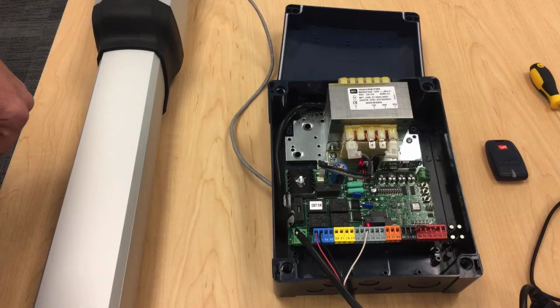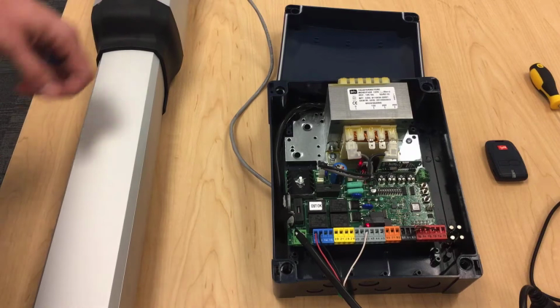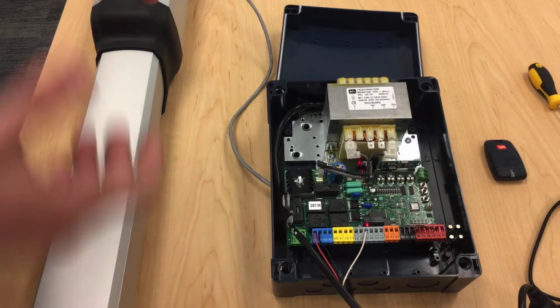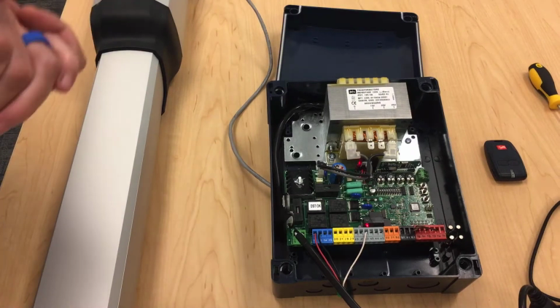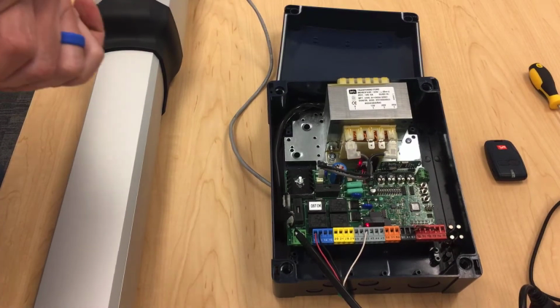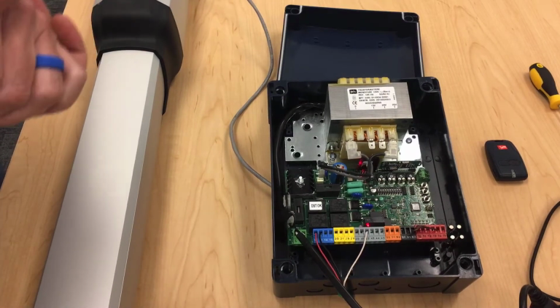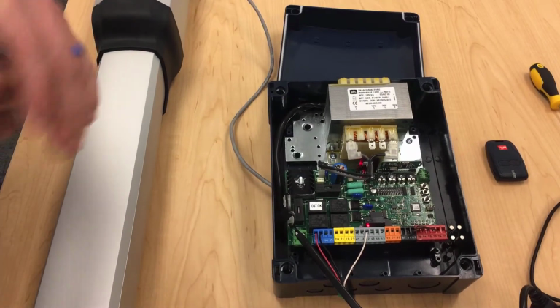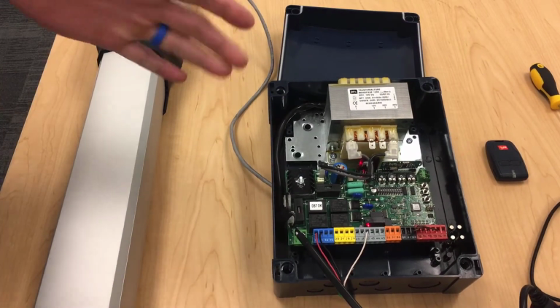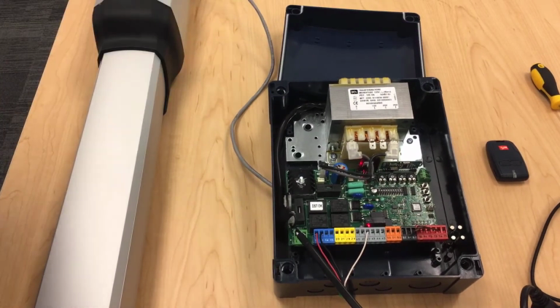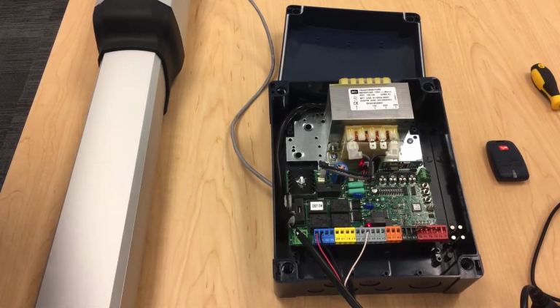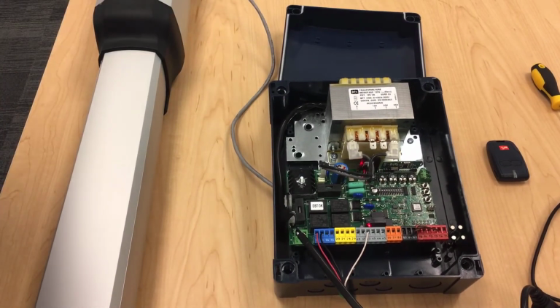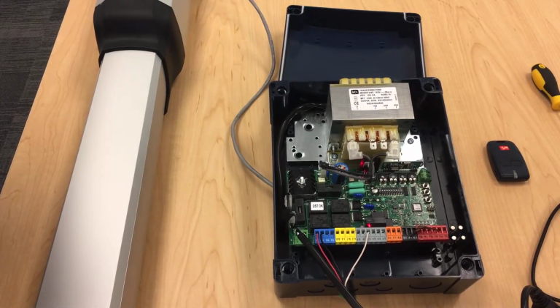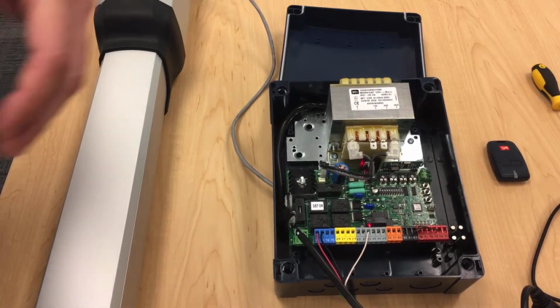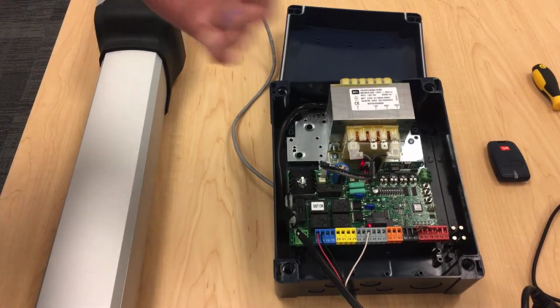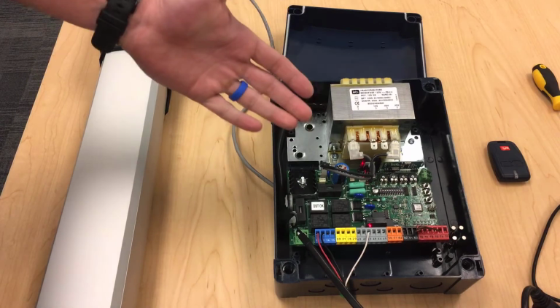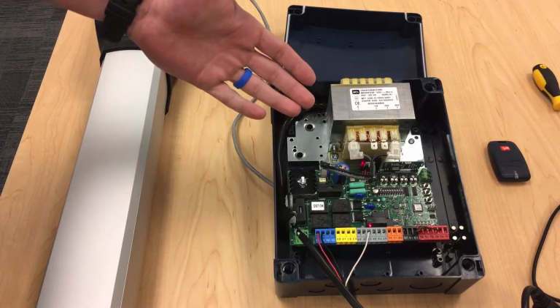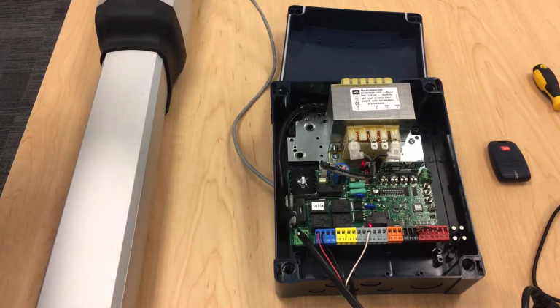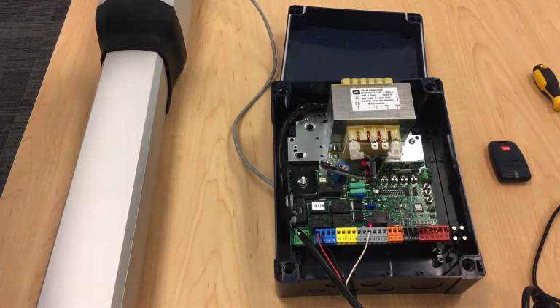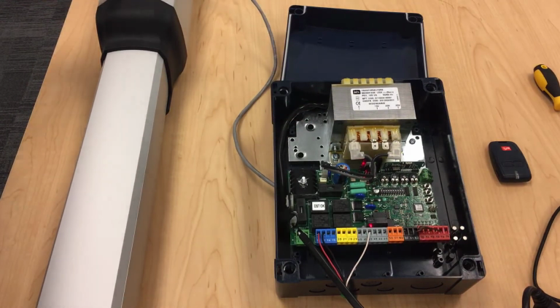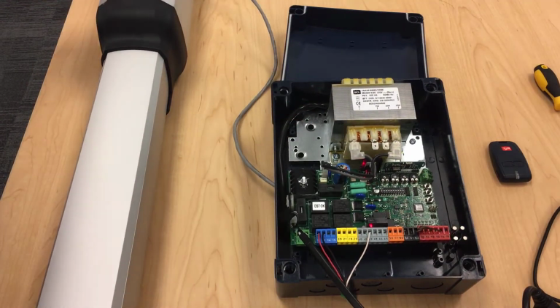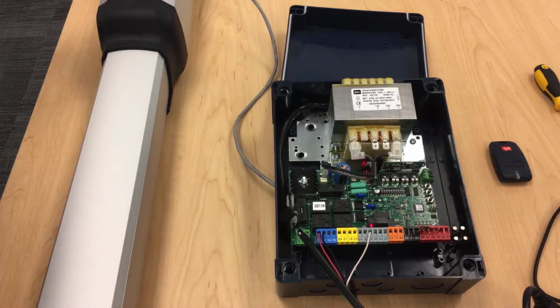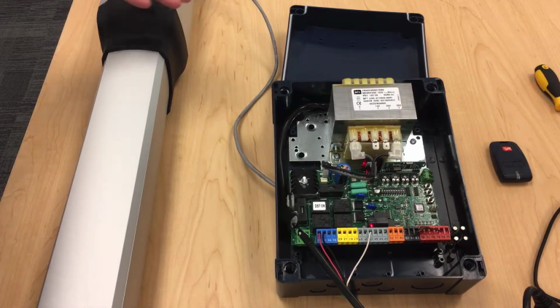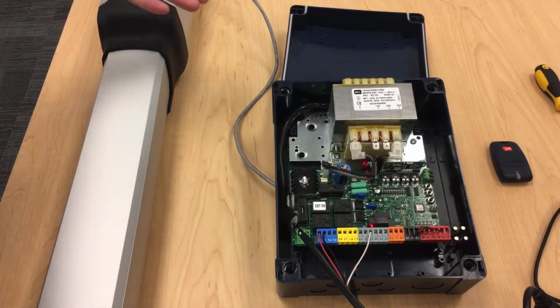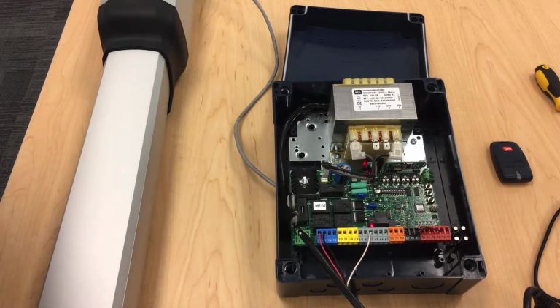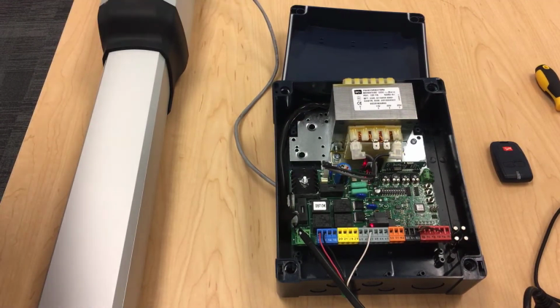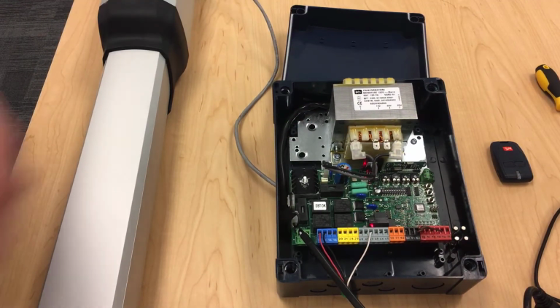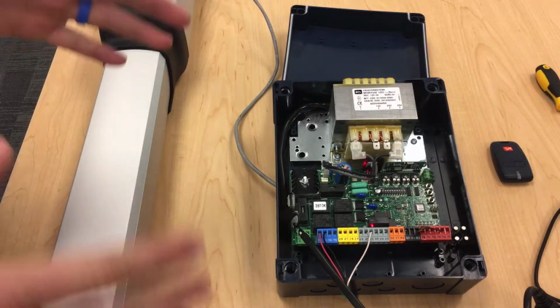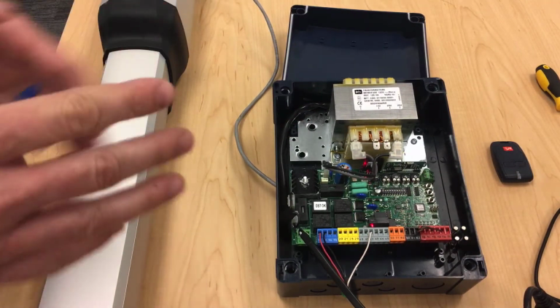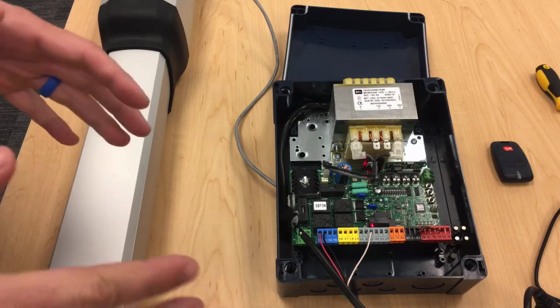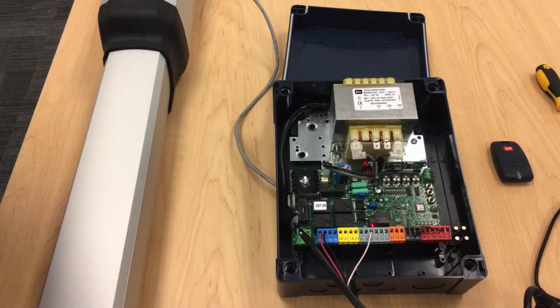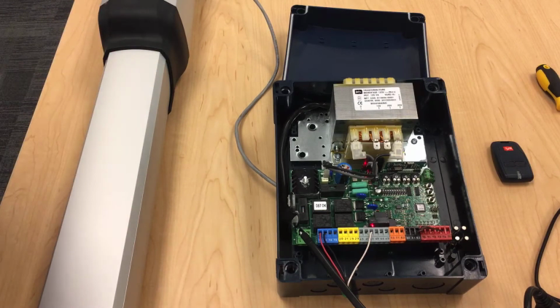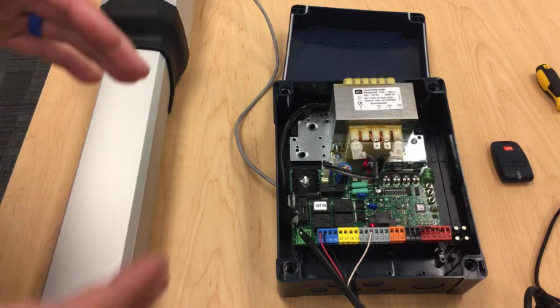Hello everyone and thank you for joining us again for another installment of BFT Tech Videos. Today we will be going over the Zara and the Kustos A40 or A25. The wiring is actually very similar and programming is exactly the same.